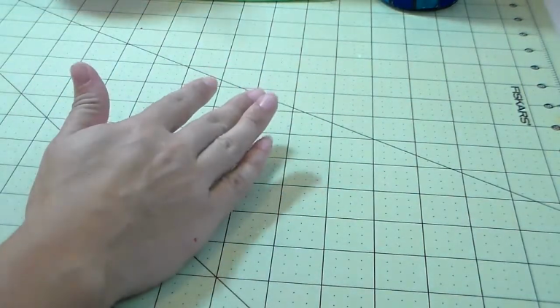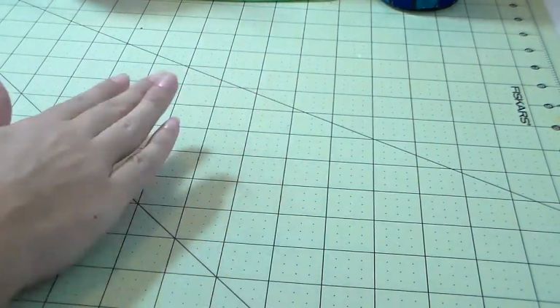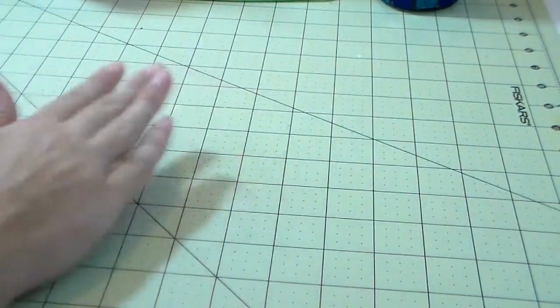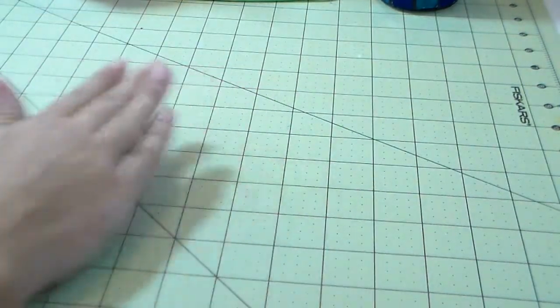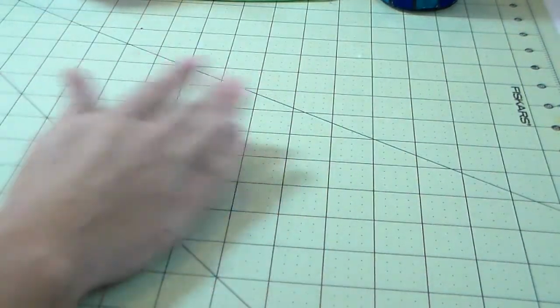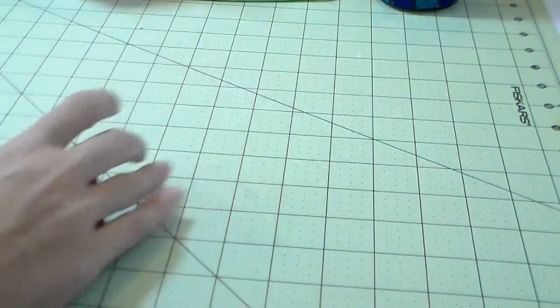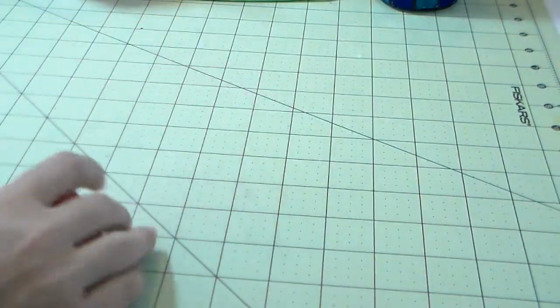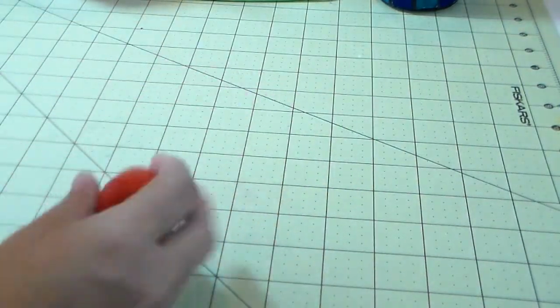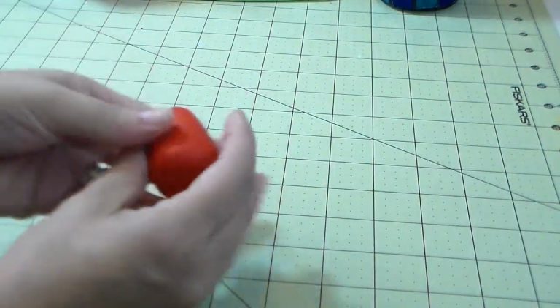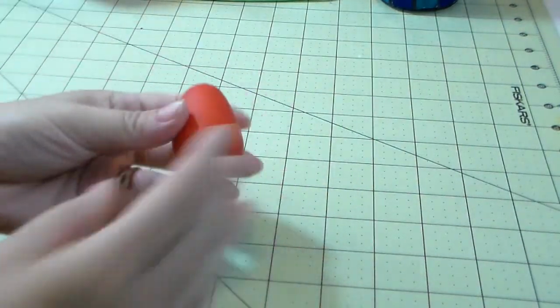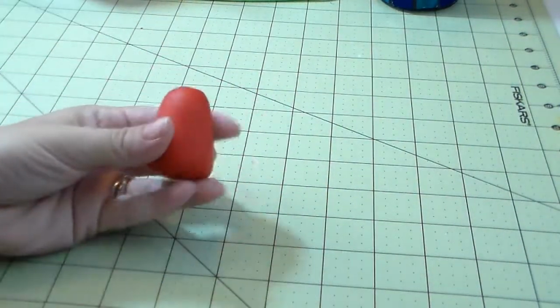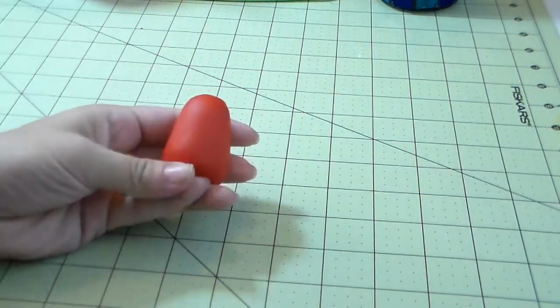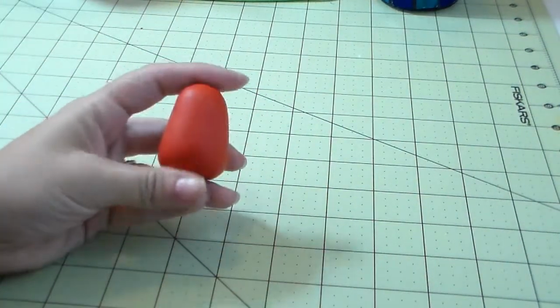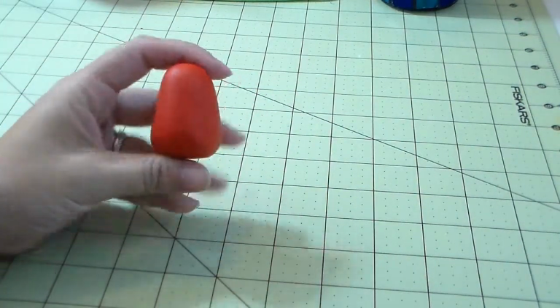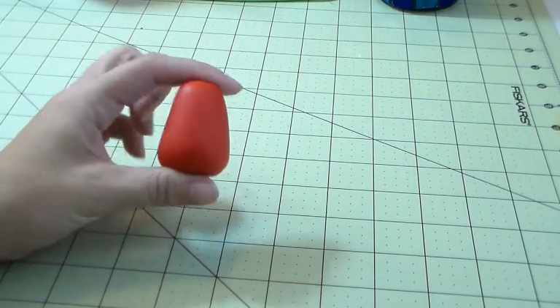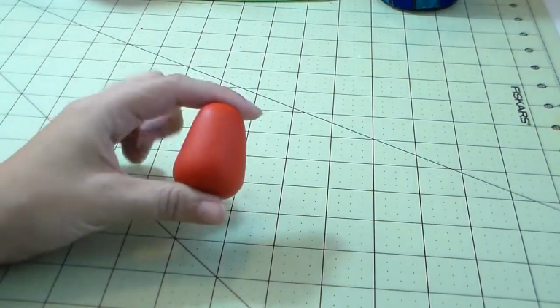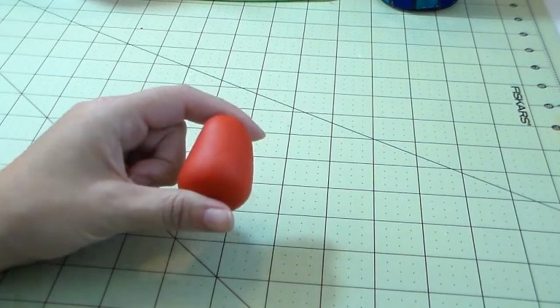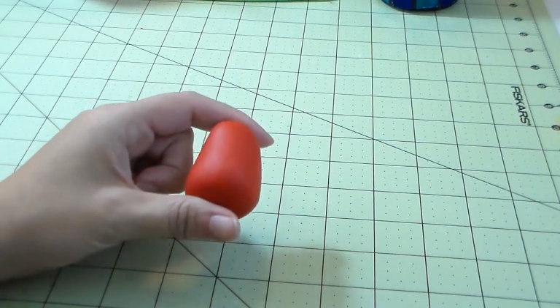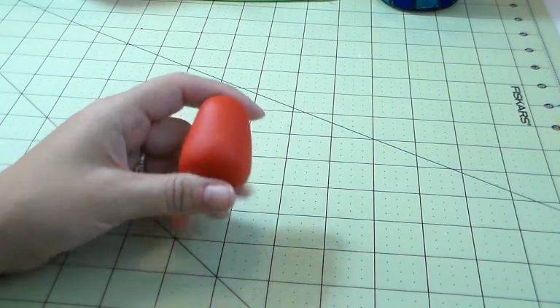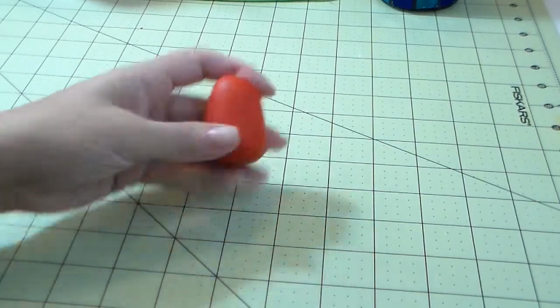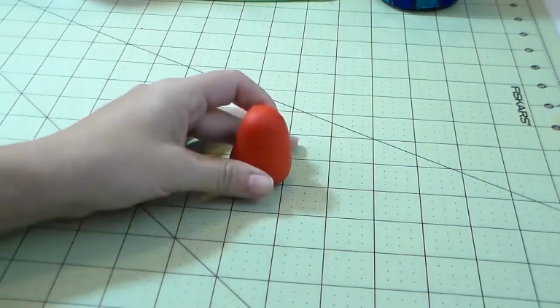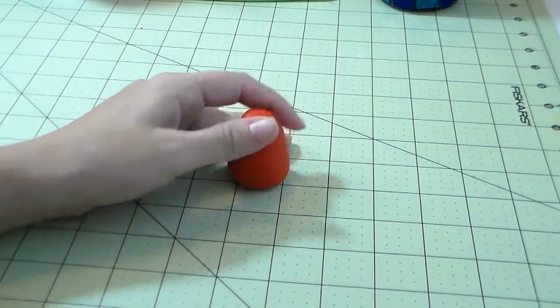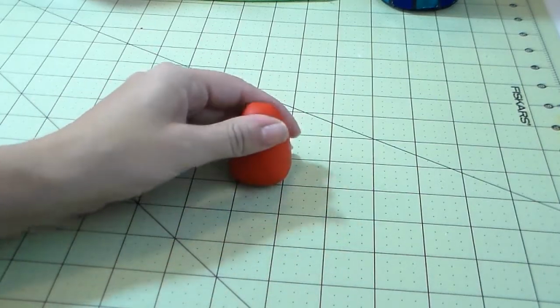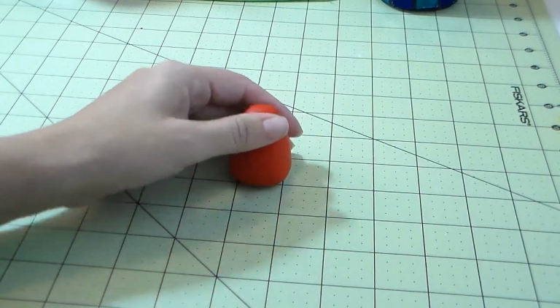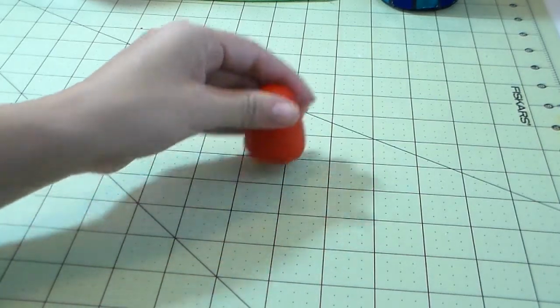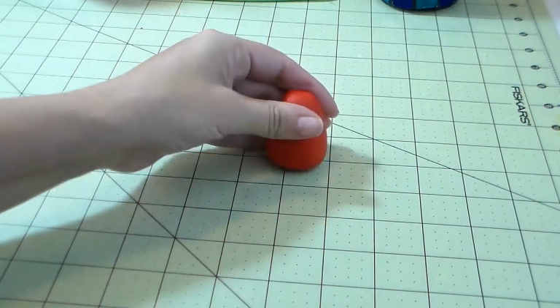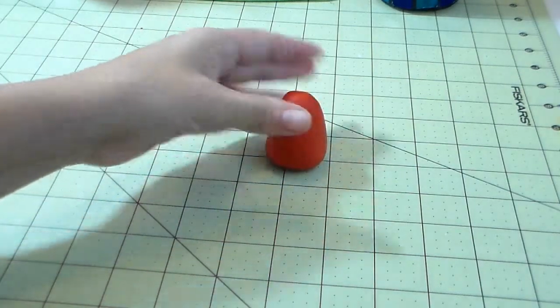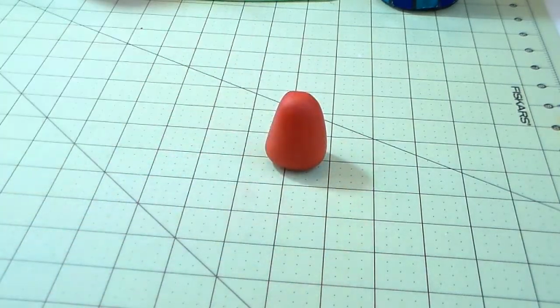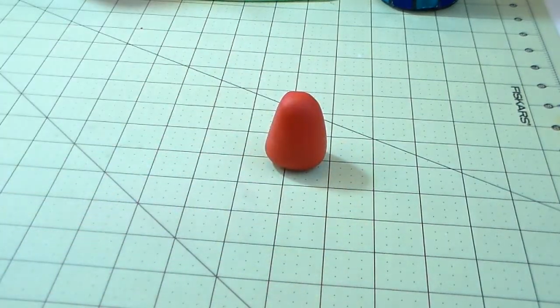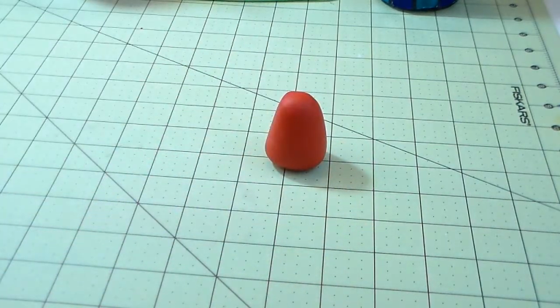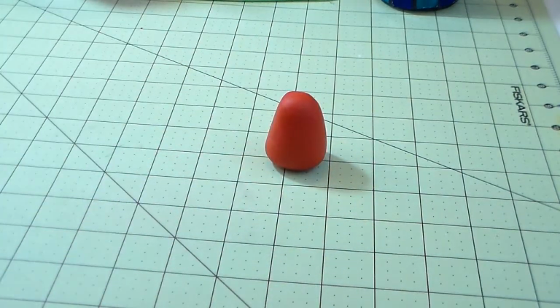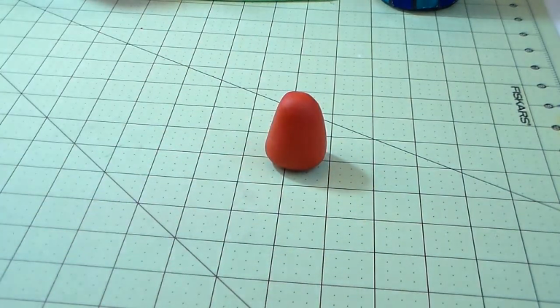We're gonna start with the red gum paste — just make her body. You make a ball and then you go back and forth on one side and make kind of a cone shape for her body.